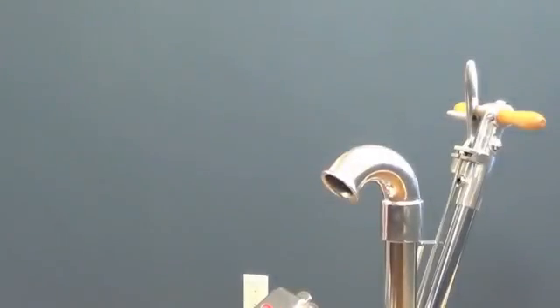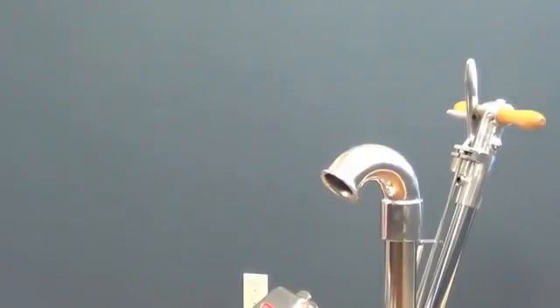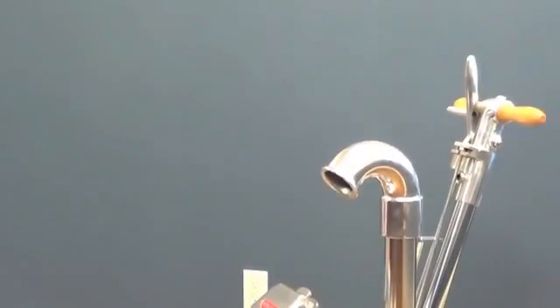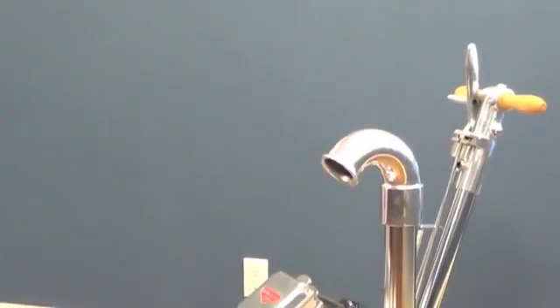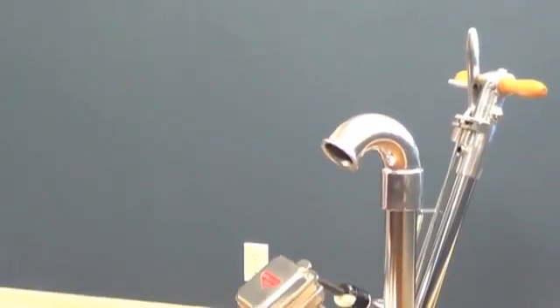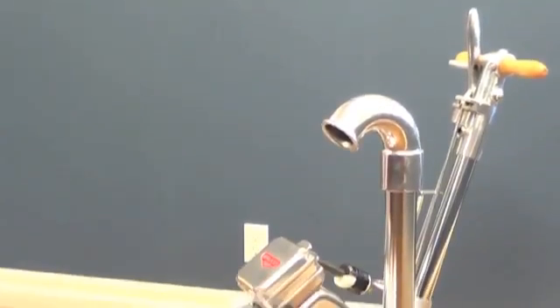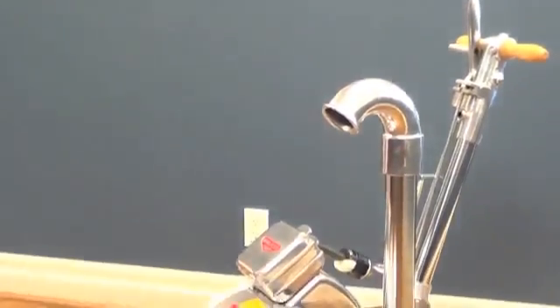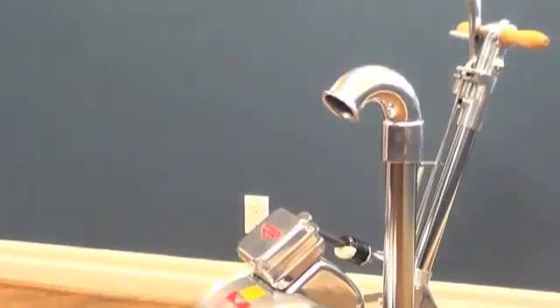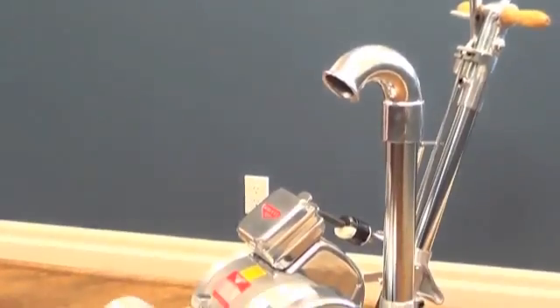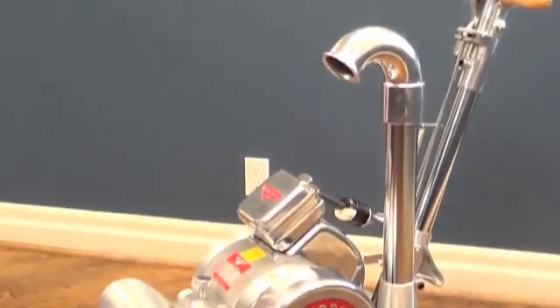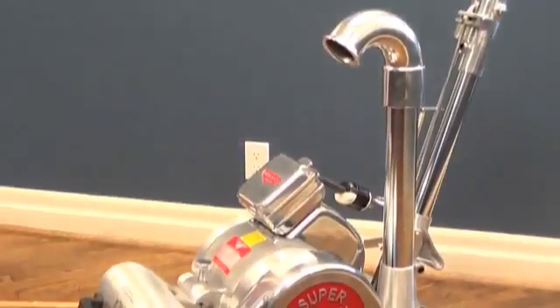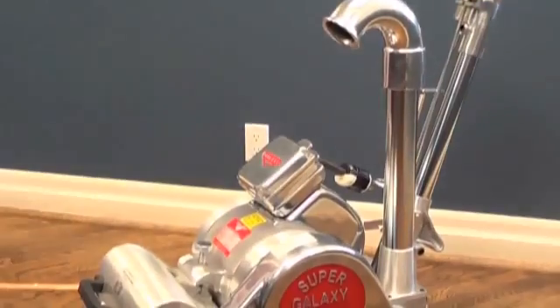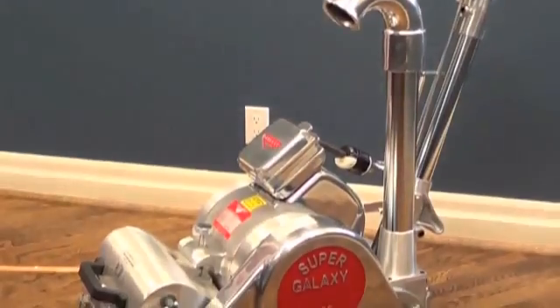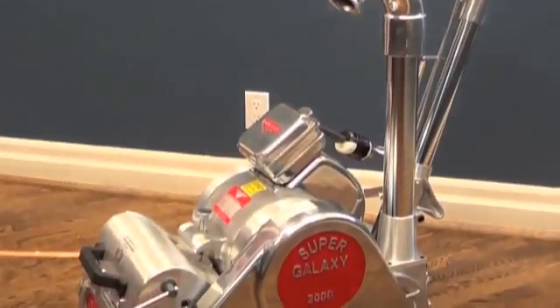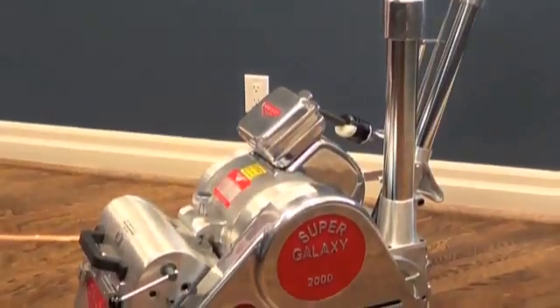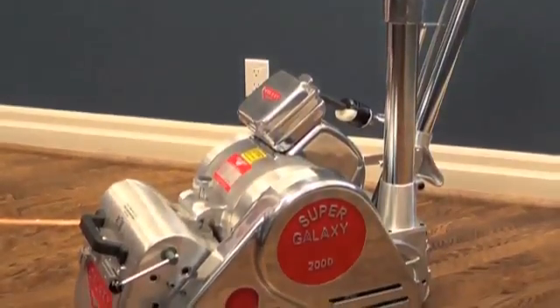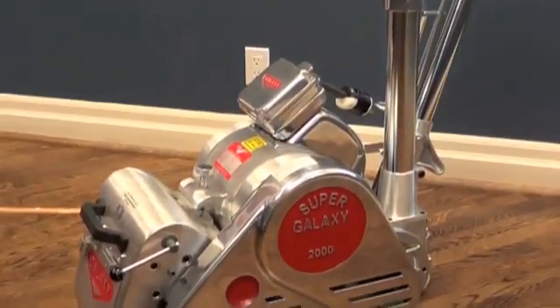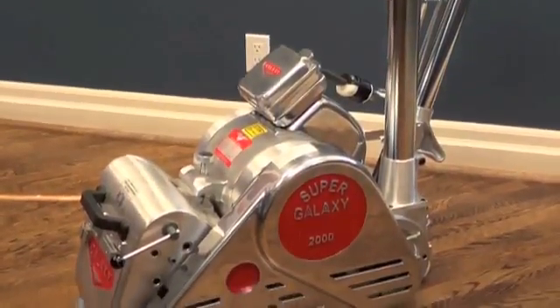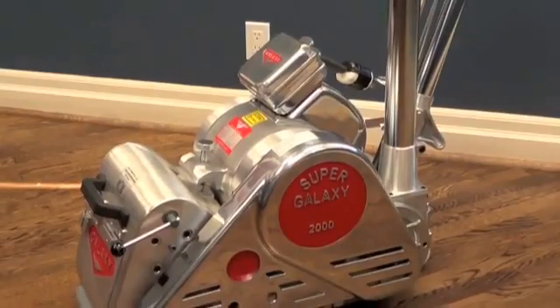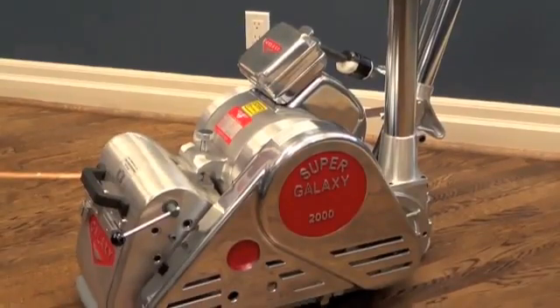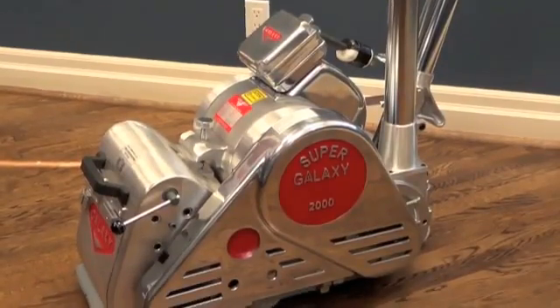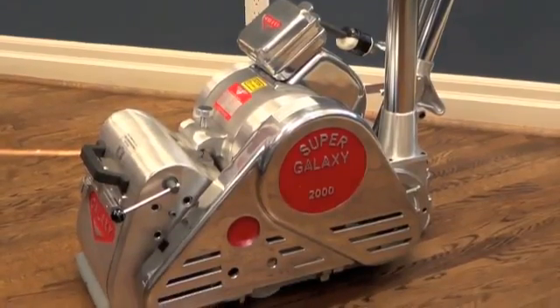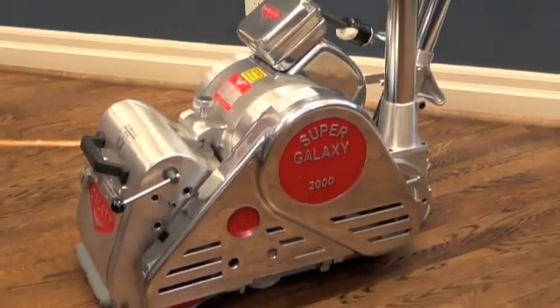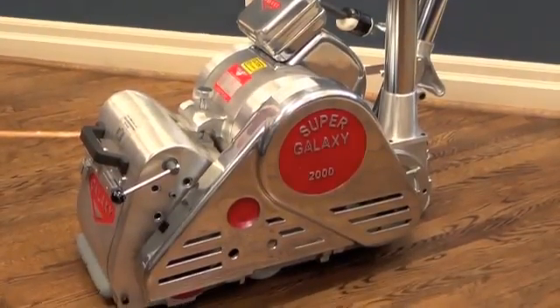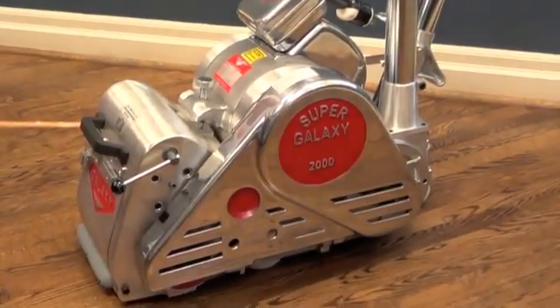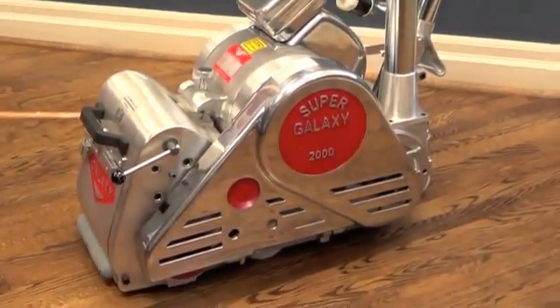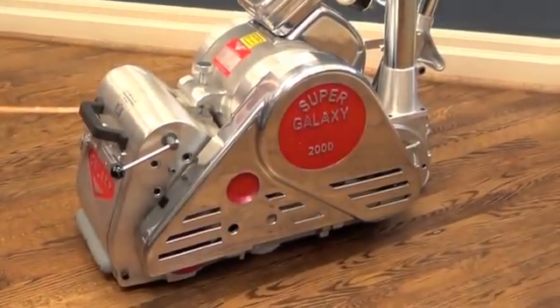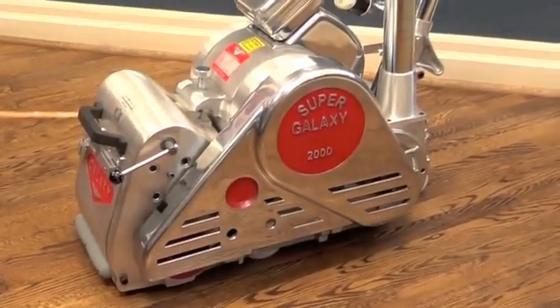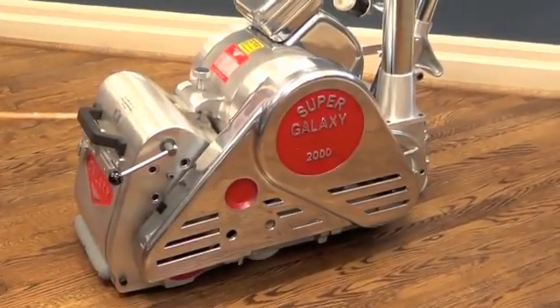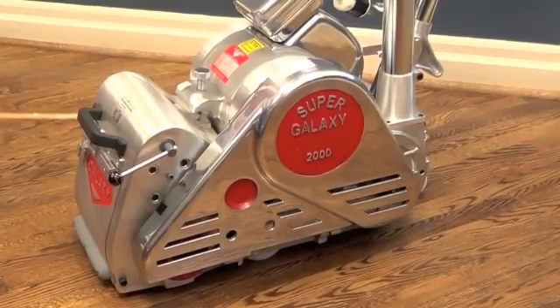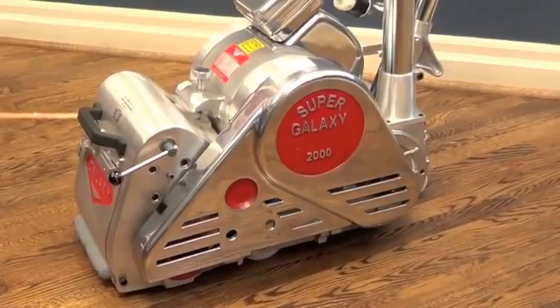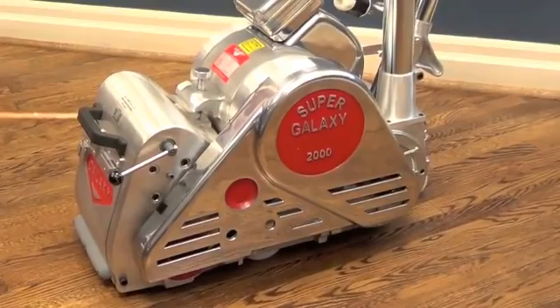How to Disassemble and Reassemble a Galaxy Machine. This video will show you how to remove the motor in order to transport the machine with ease.